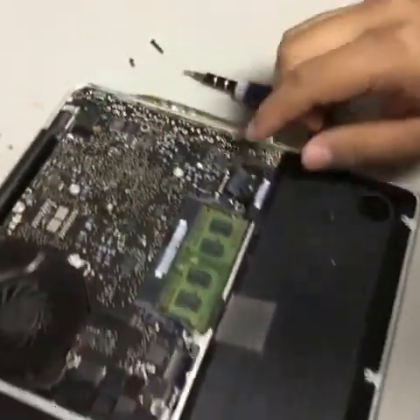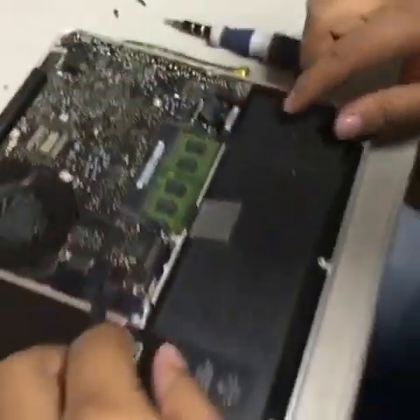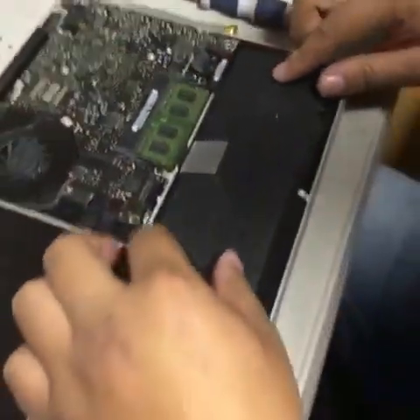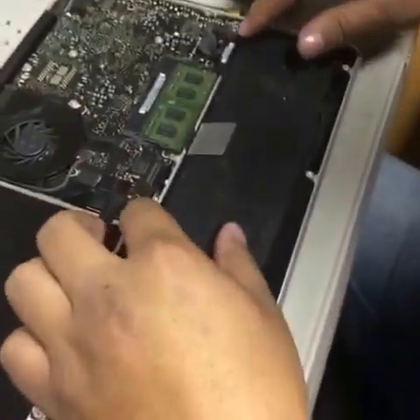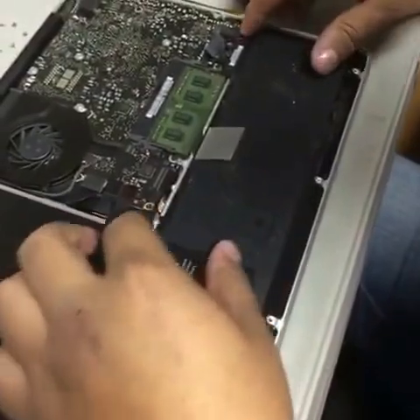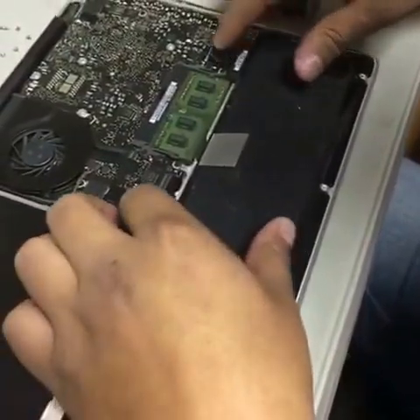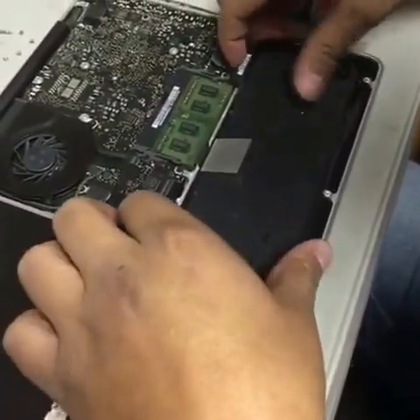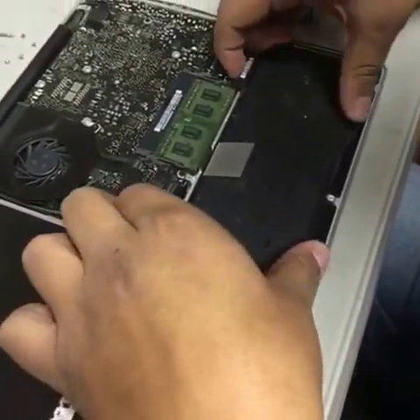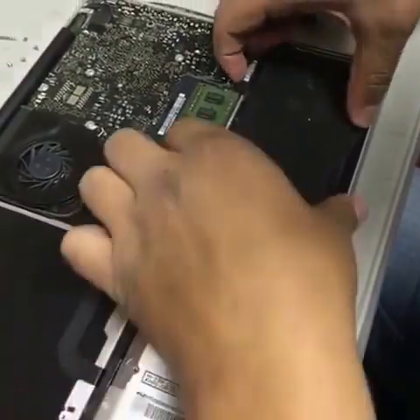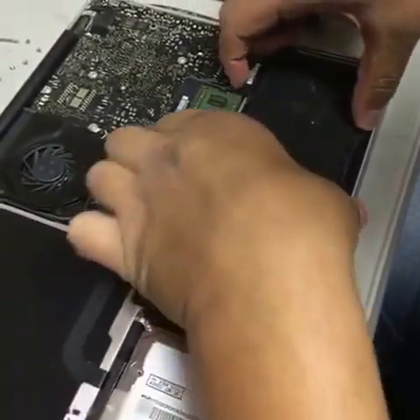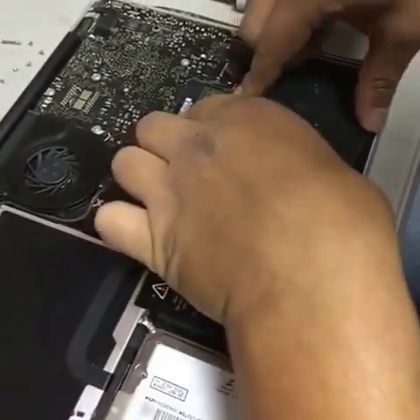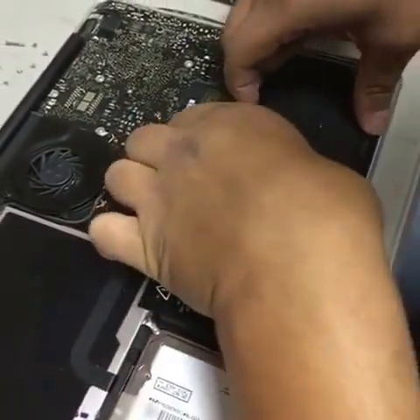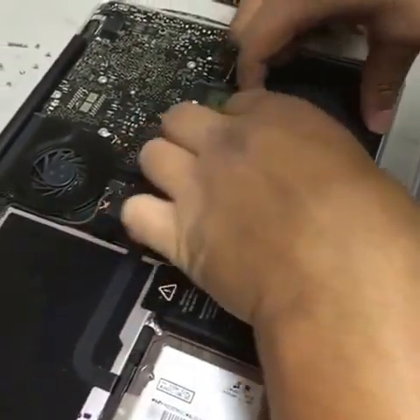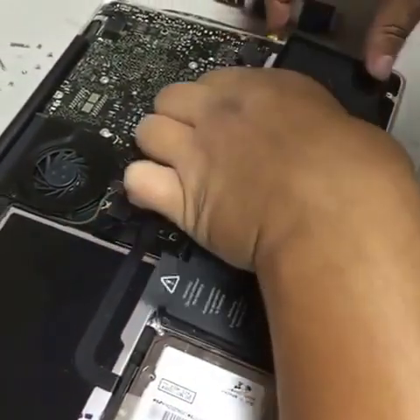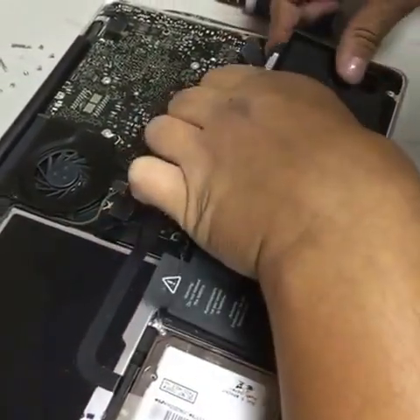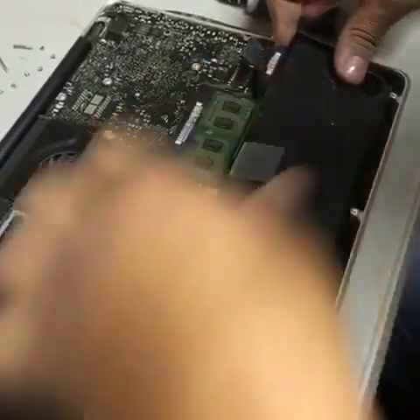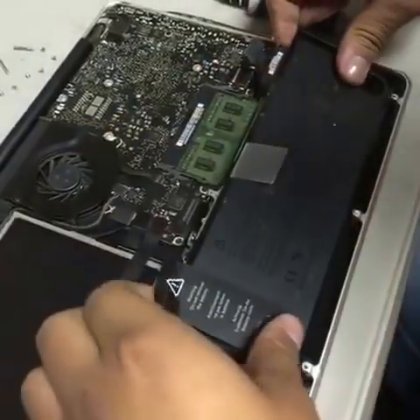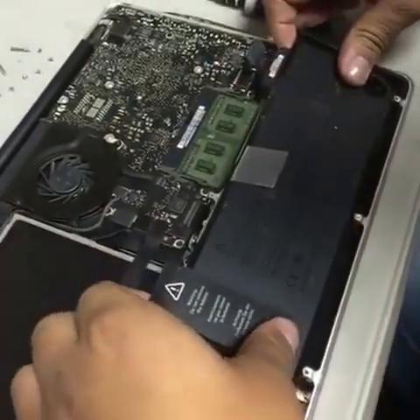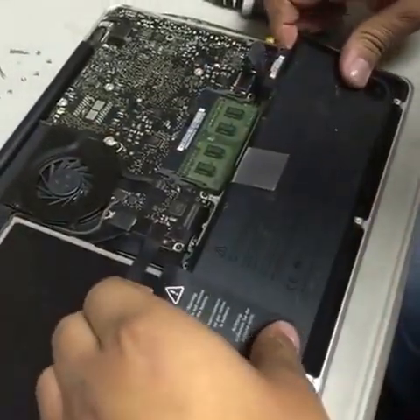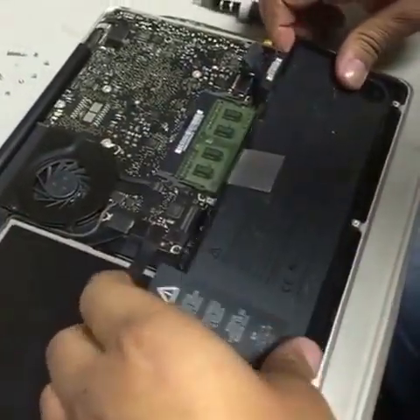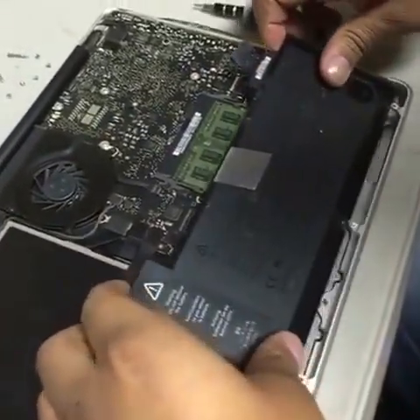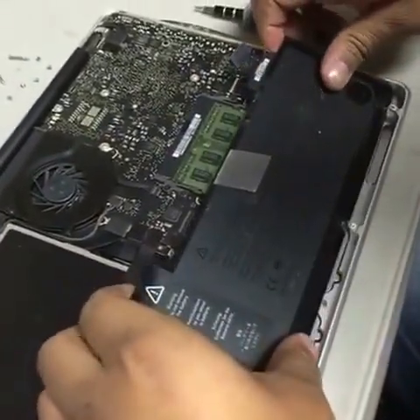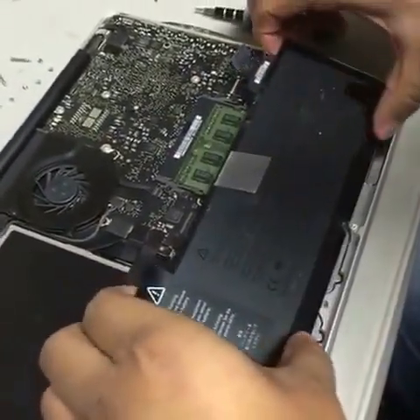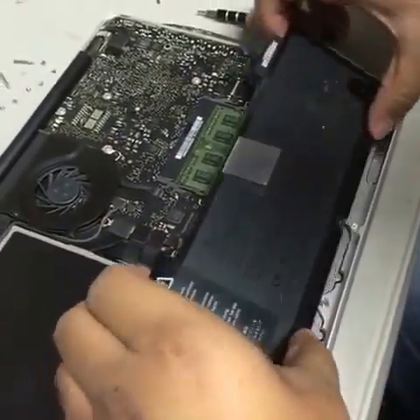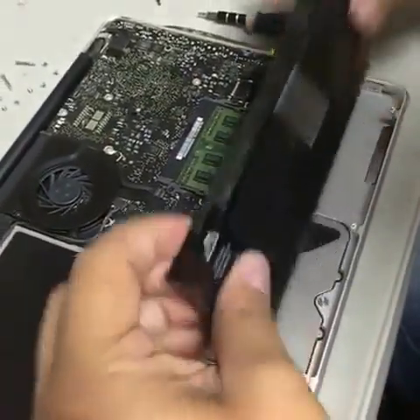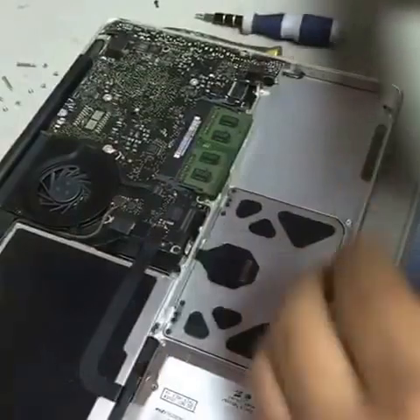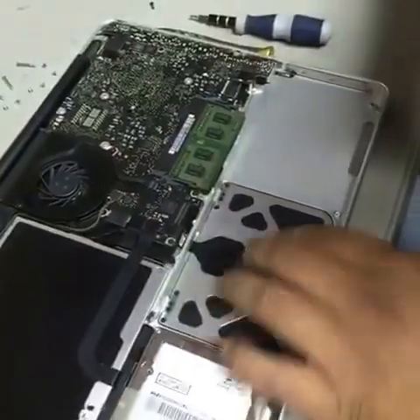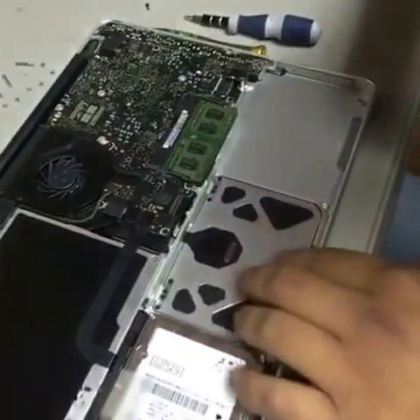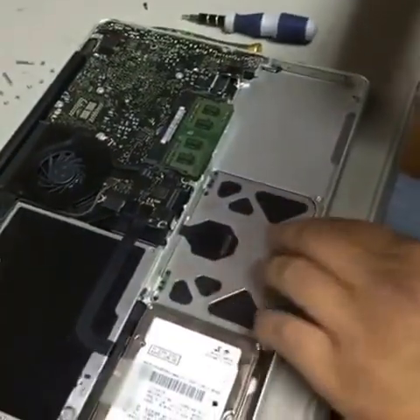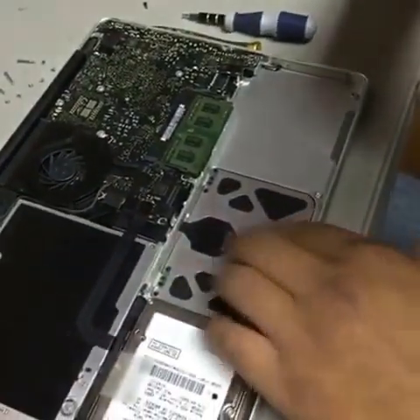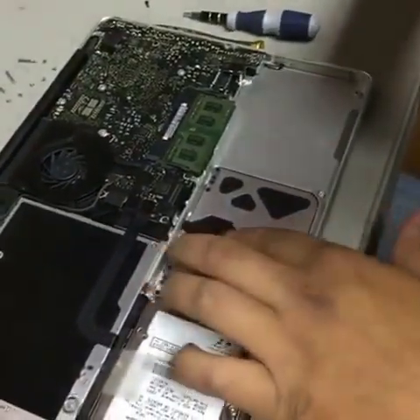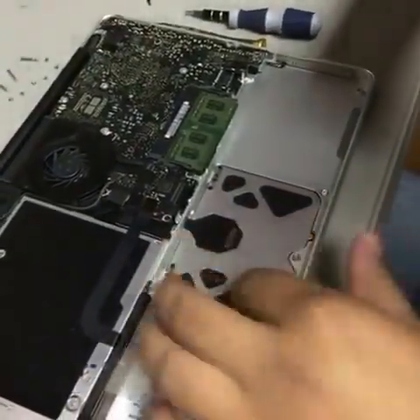Now we're going to remove the battery. To remove the battery, you've got to lift it and then pull out. And right here we've got our mousepad track with the flex cable.